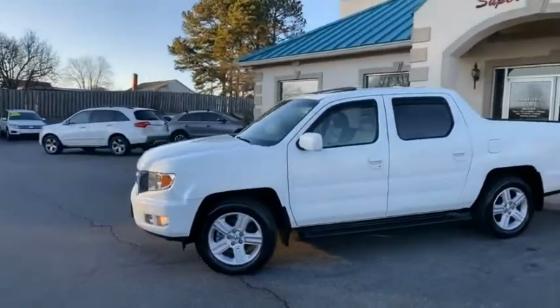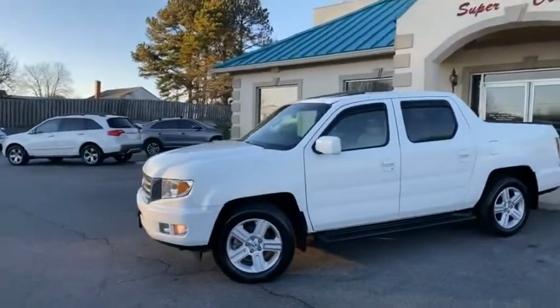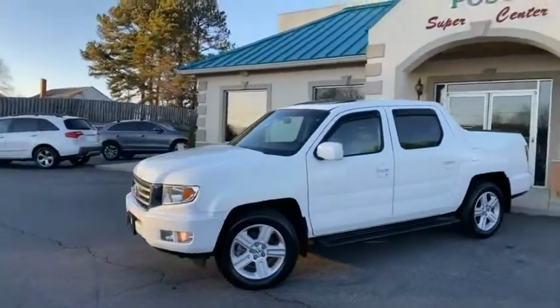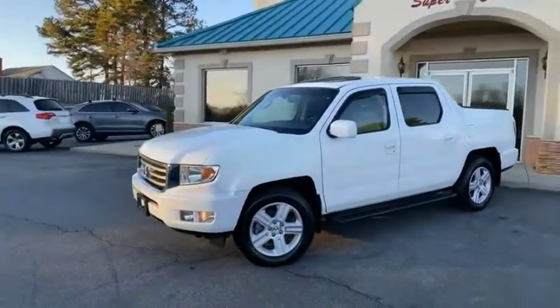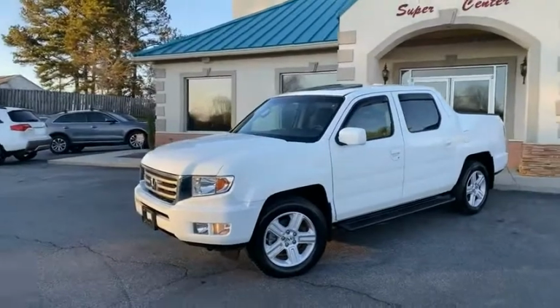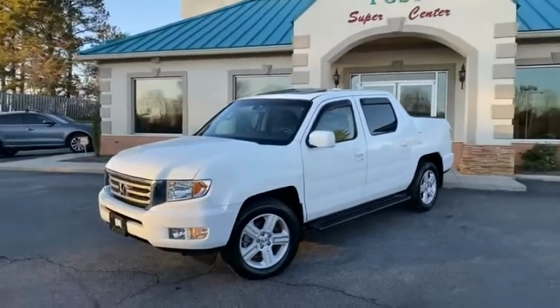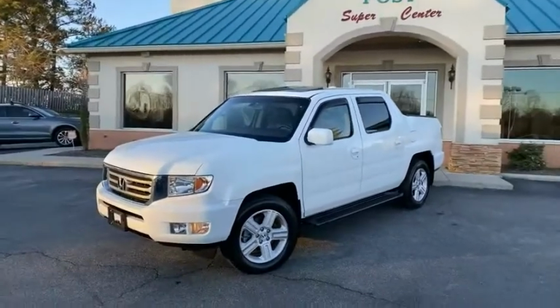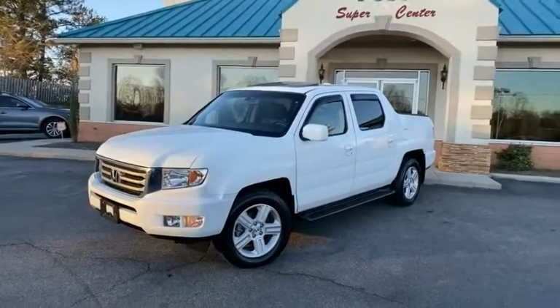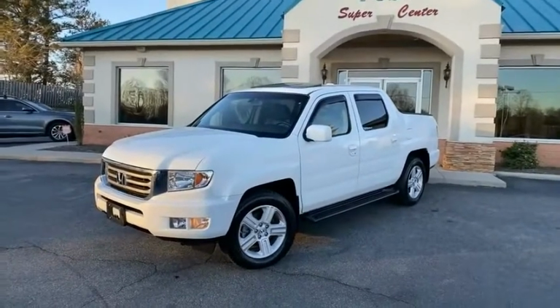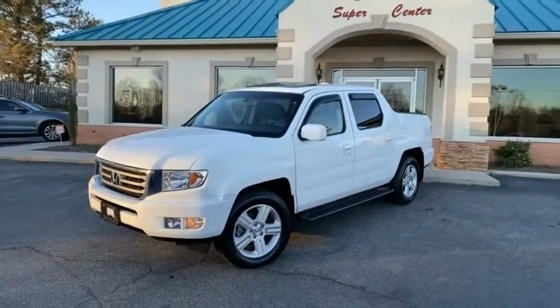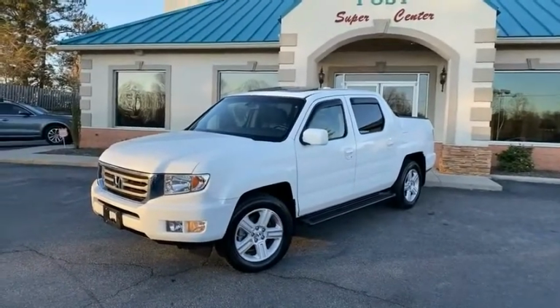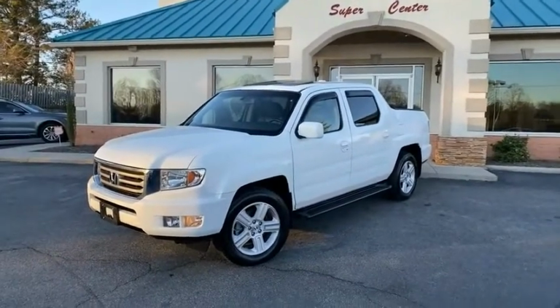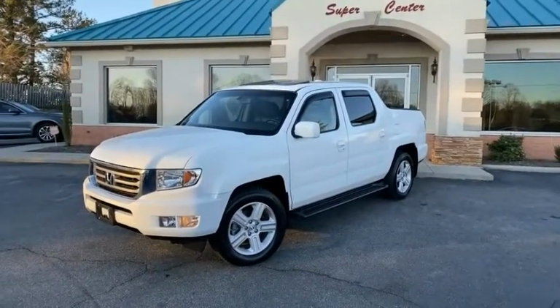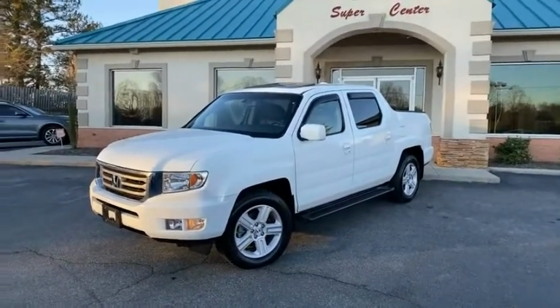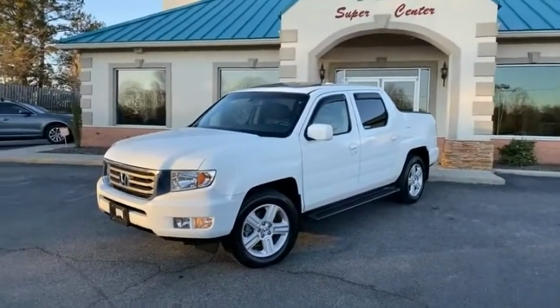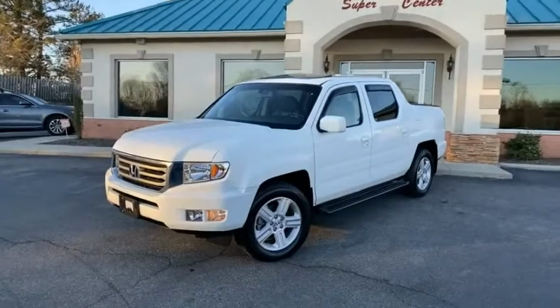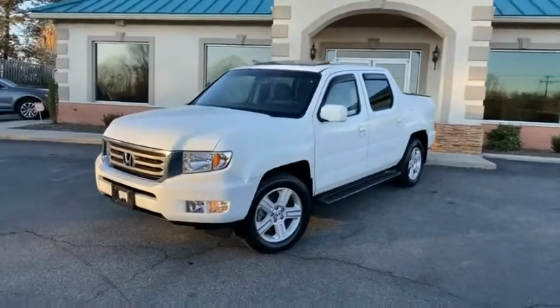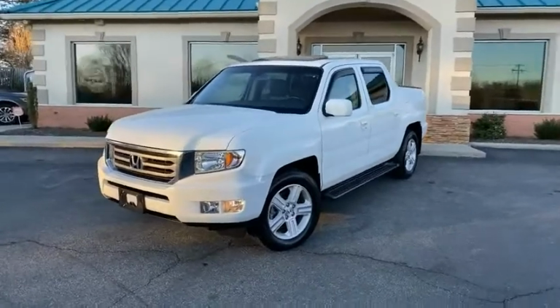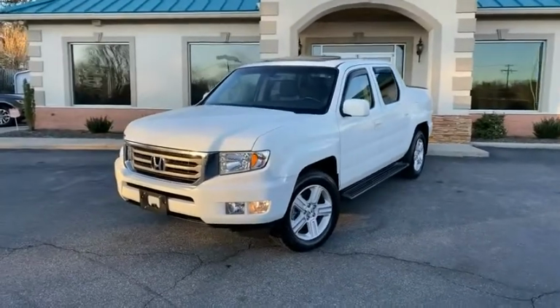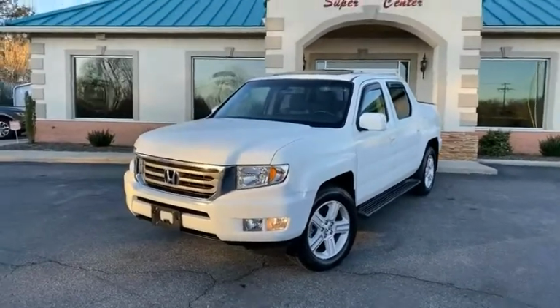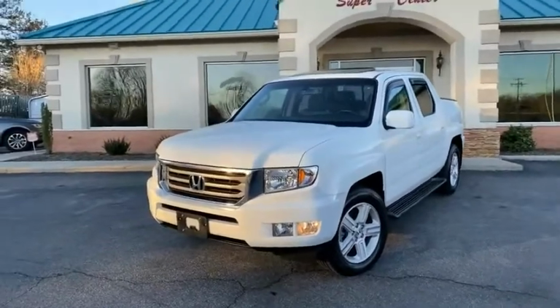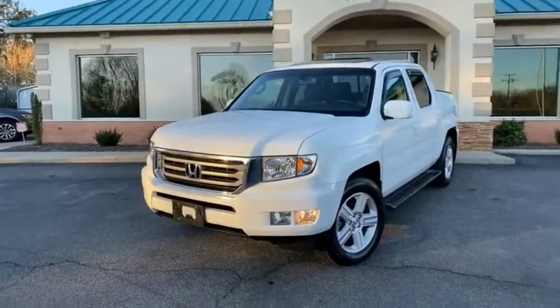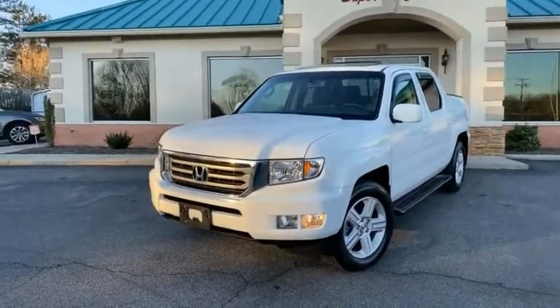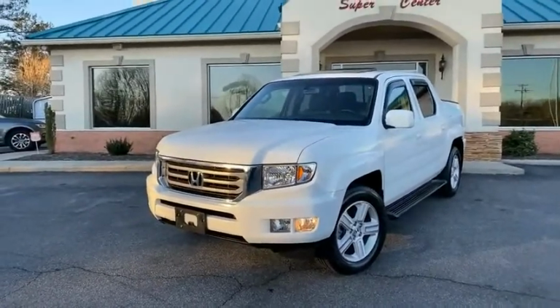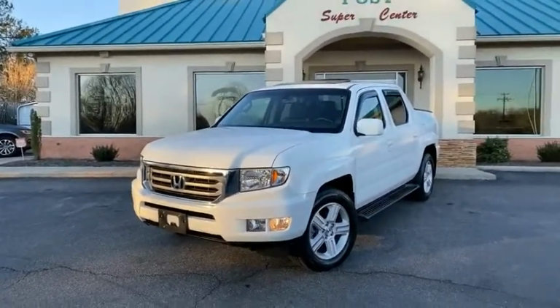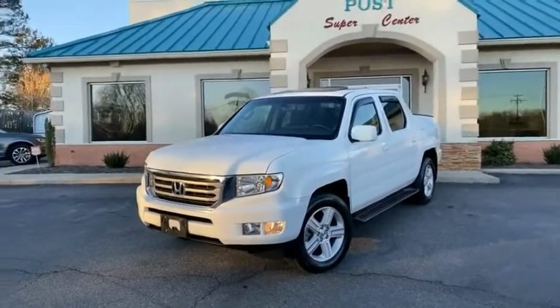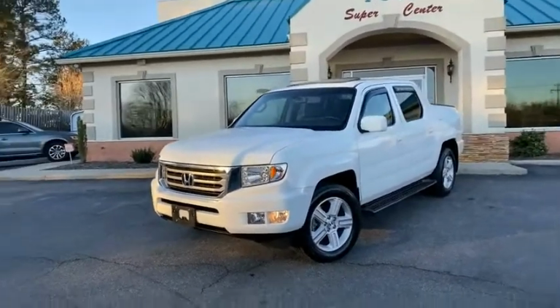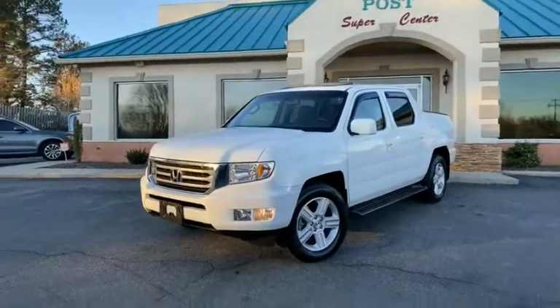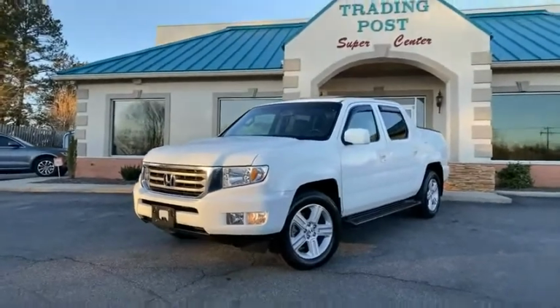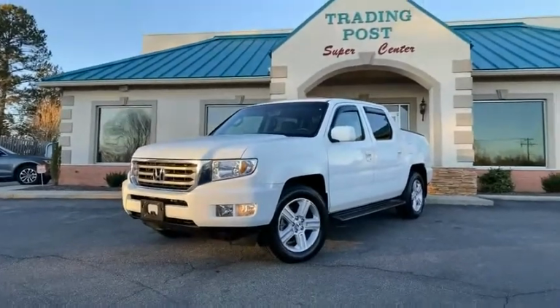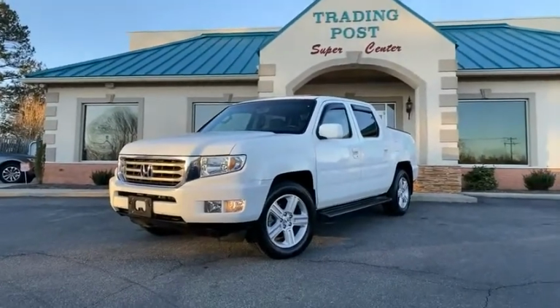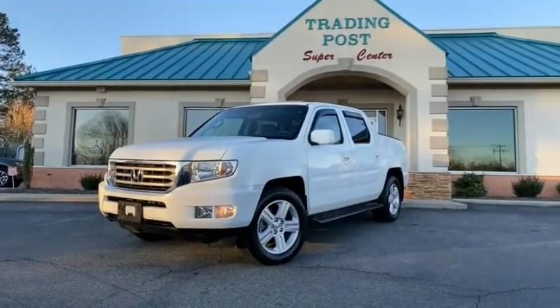888-805-8558. My name is Nathan. If you have any questions, I can get you the answer on this truck. Local truck, family member's truck, here at the Trading Post. Call us today.